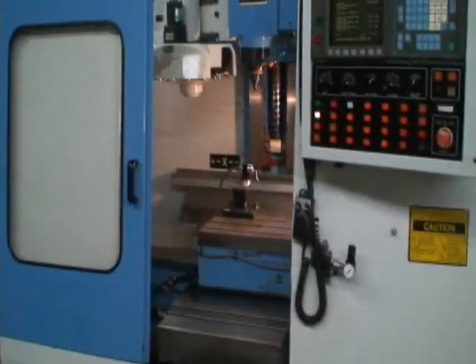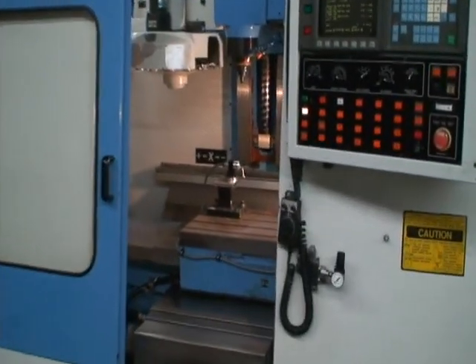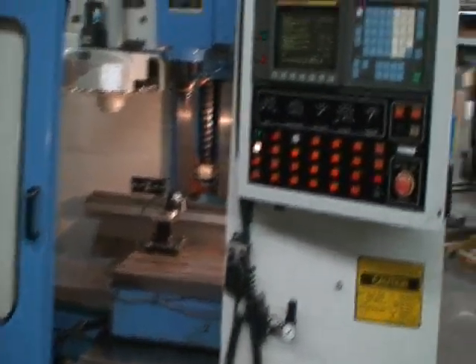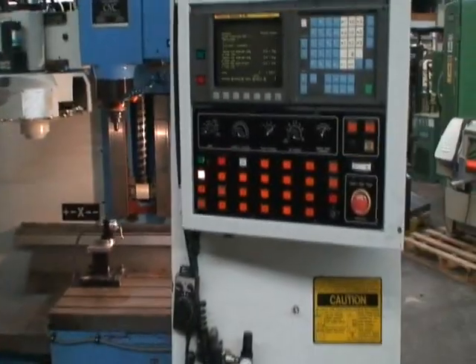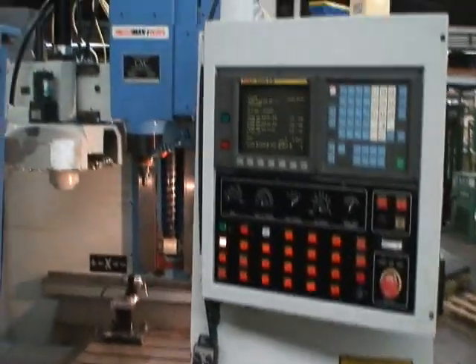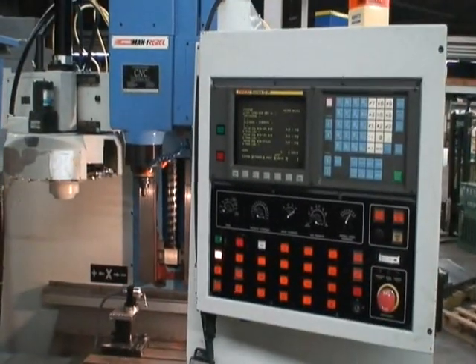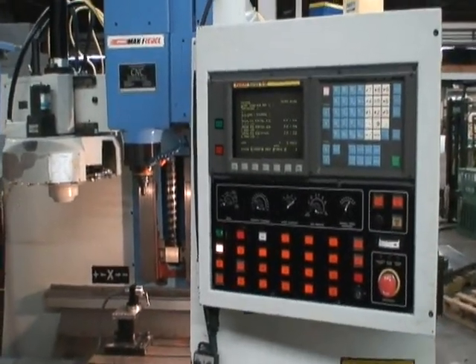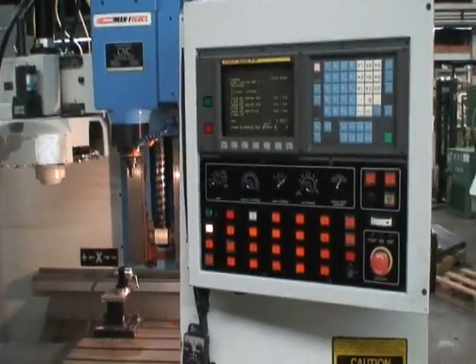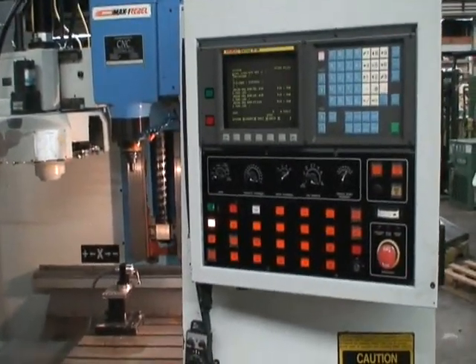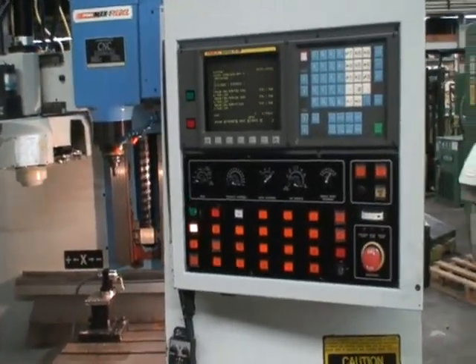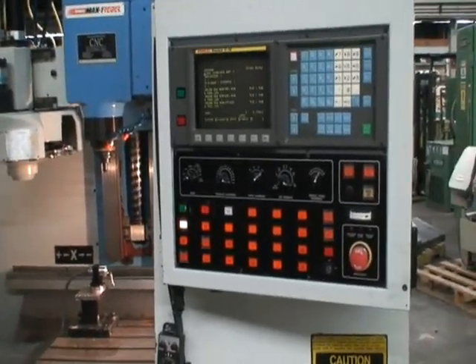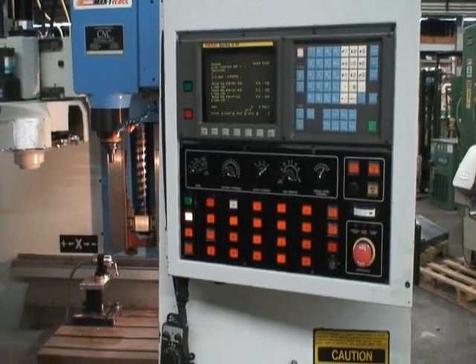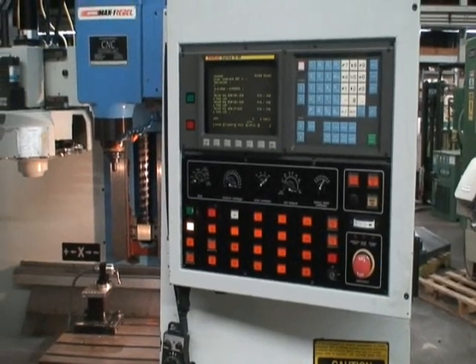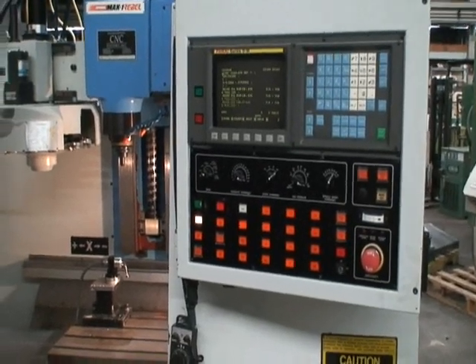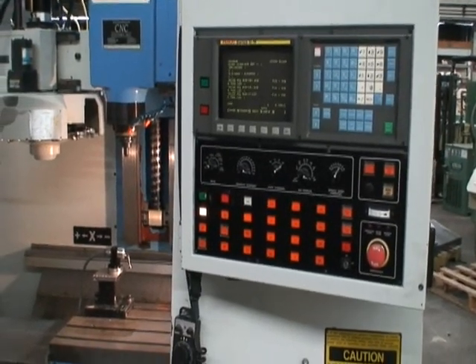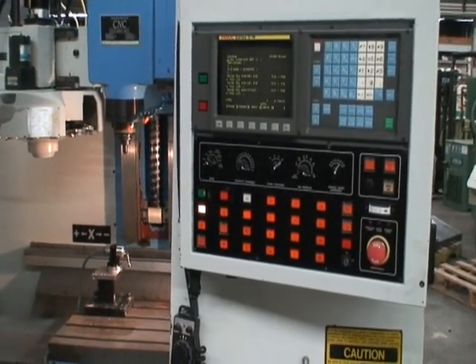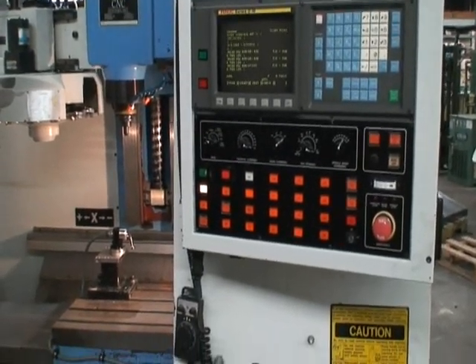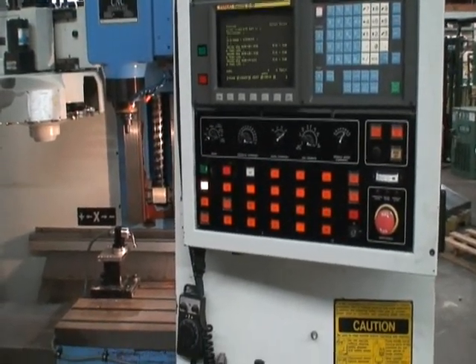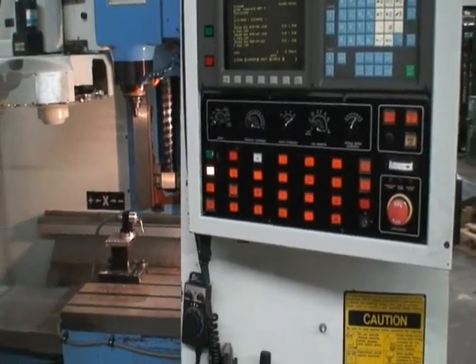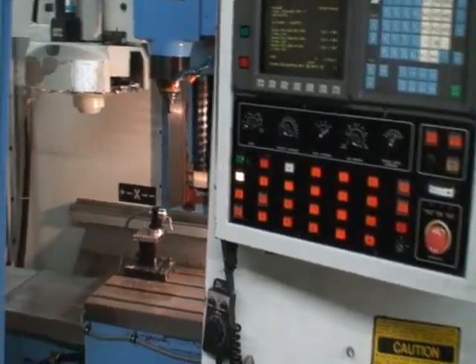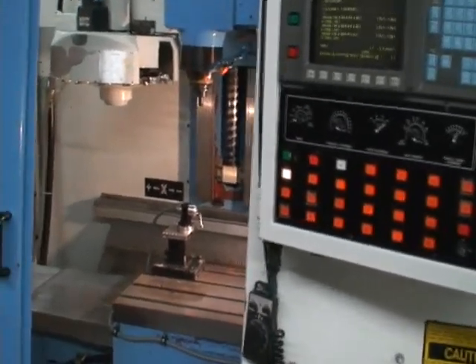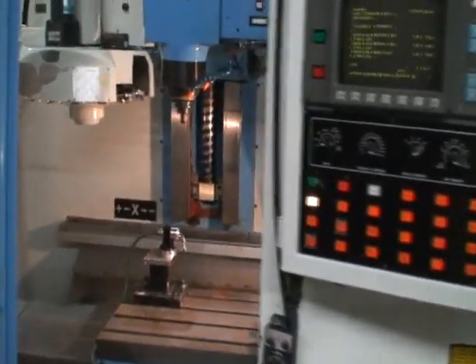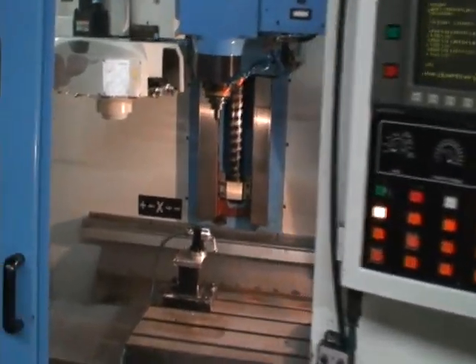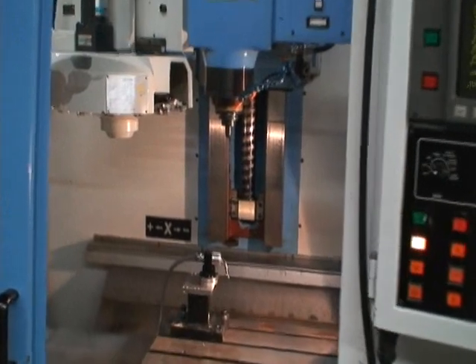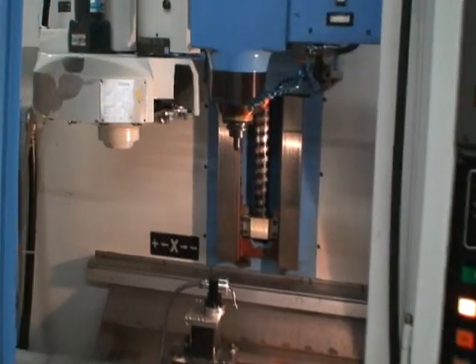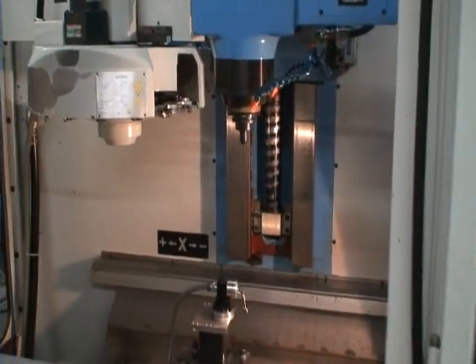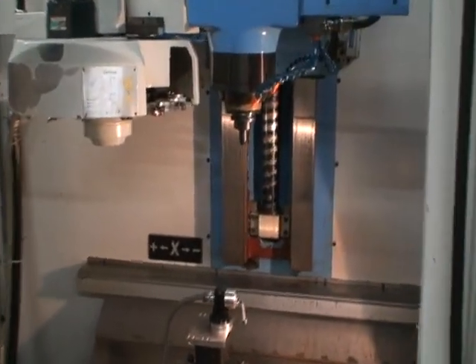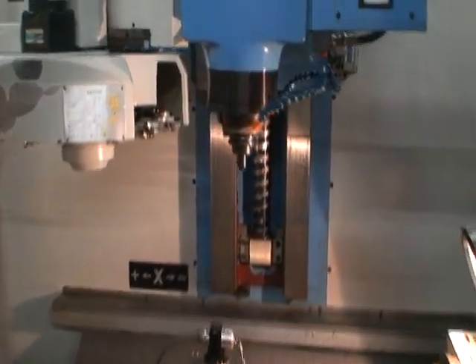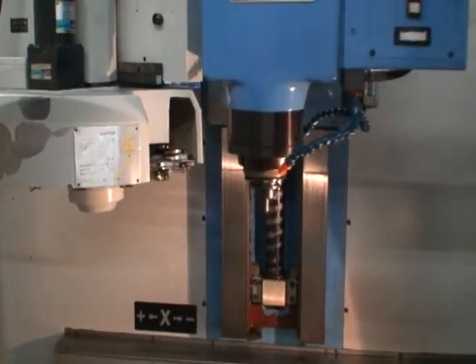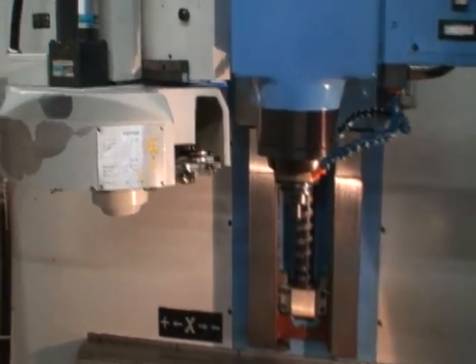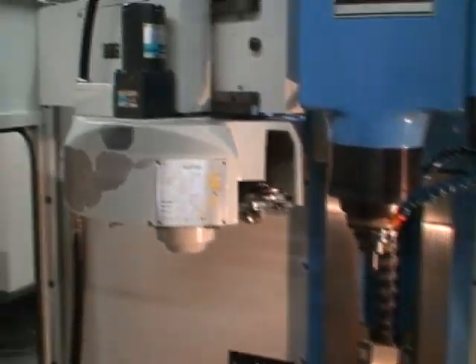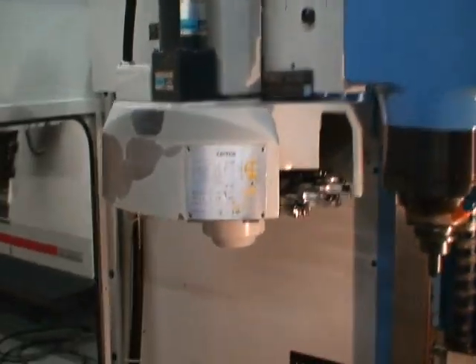Spindle speeds are of course variable and range from 45 to 8,000 RPM. It takes a CAT 40 spindle and has a 16-position tool changer, carousel type.